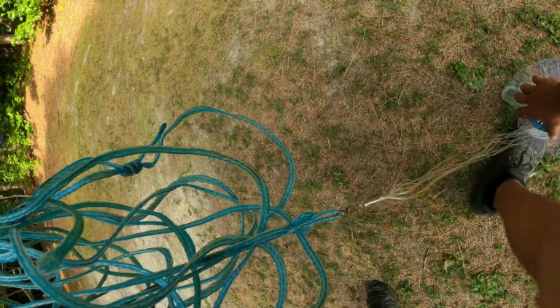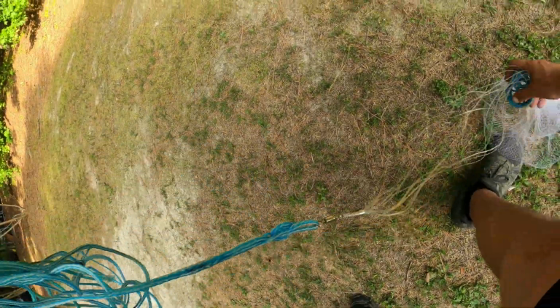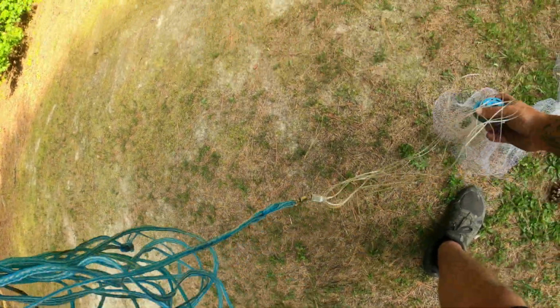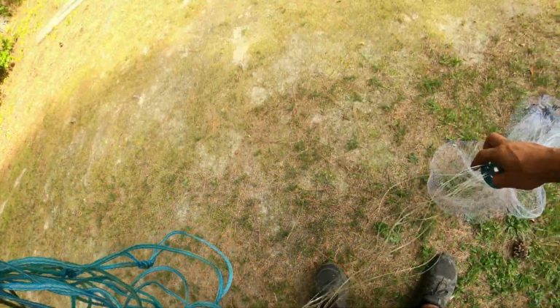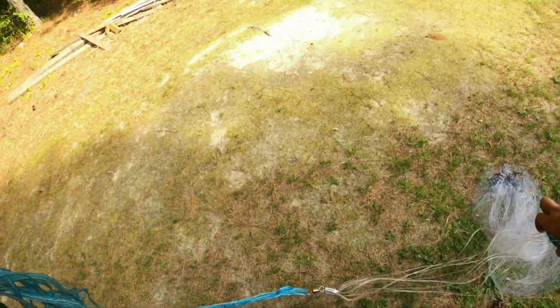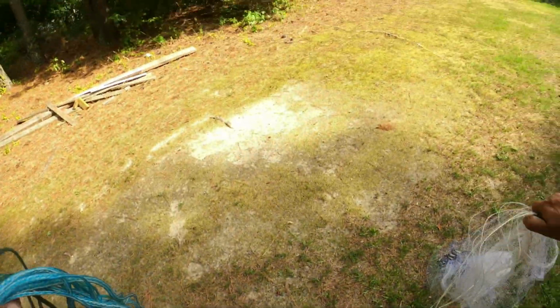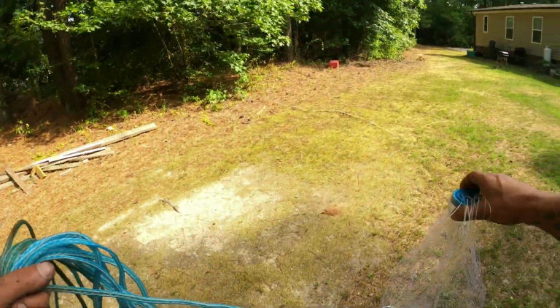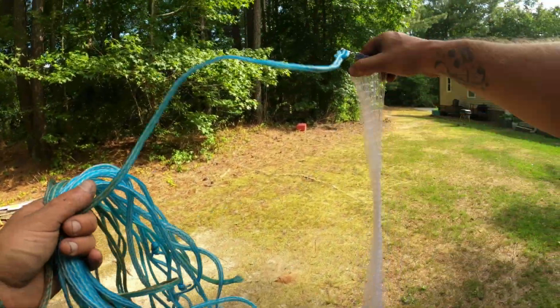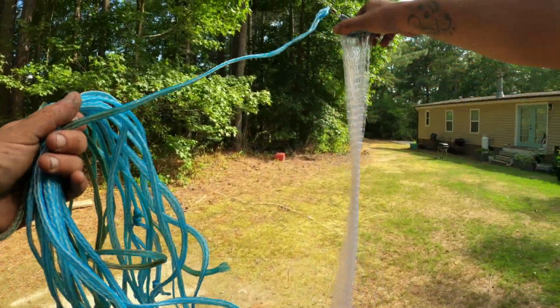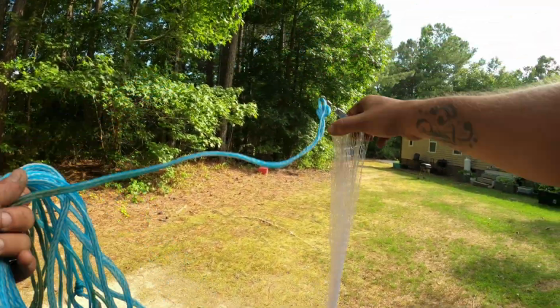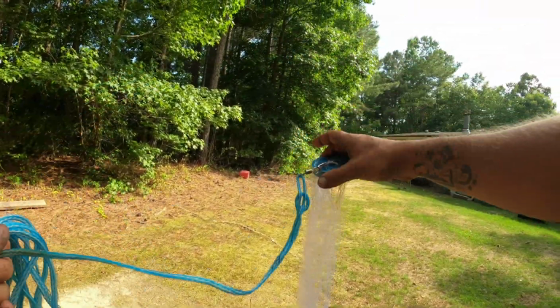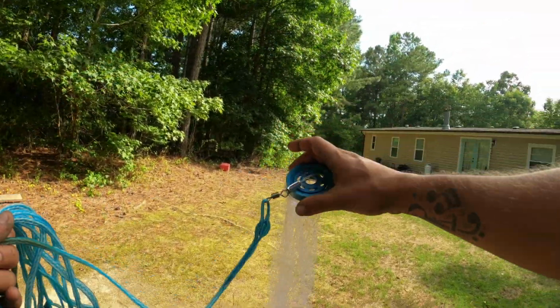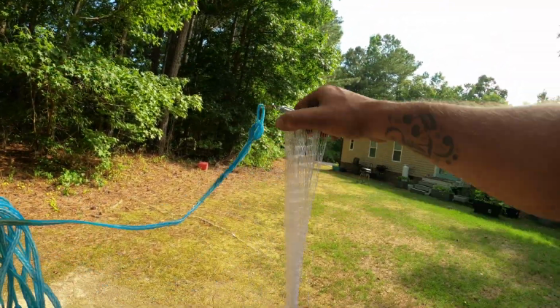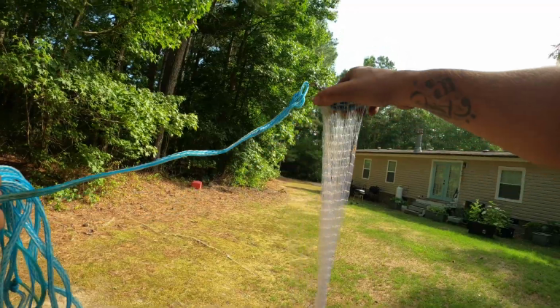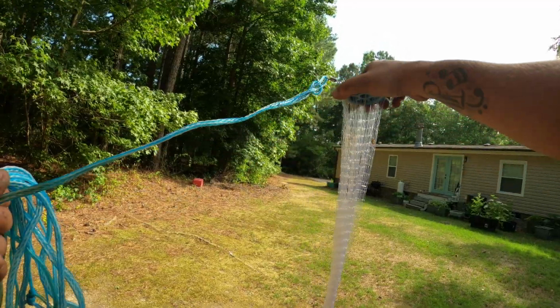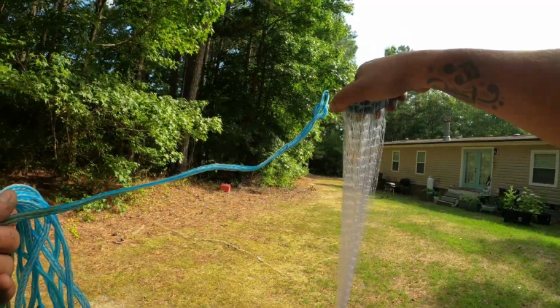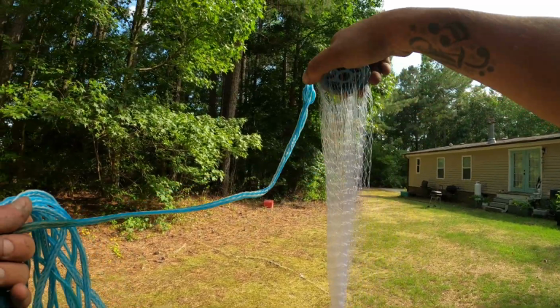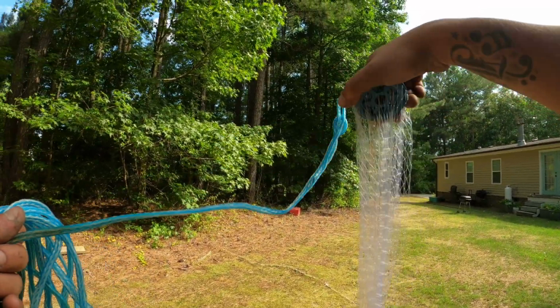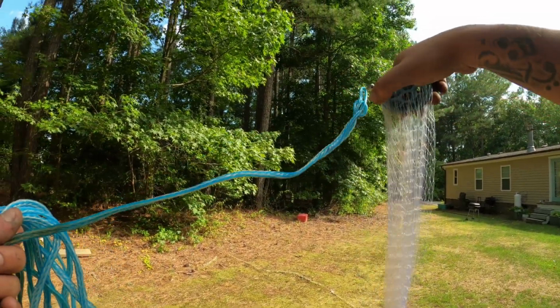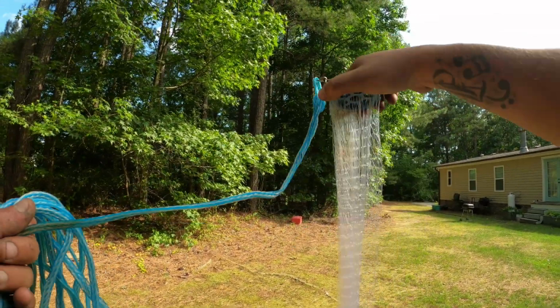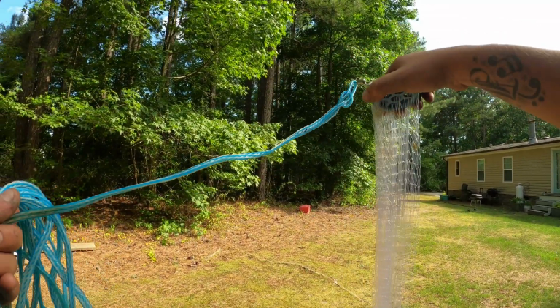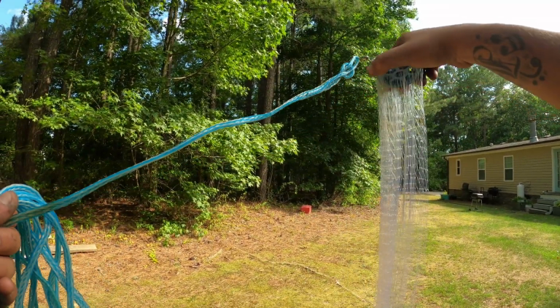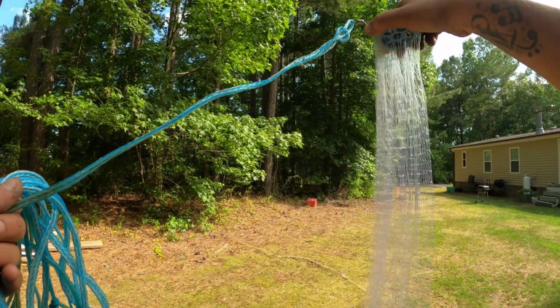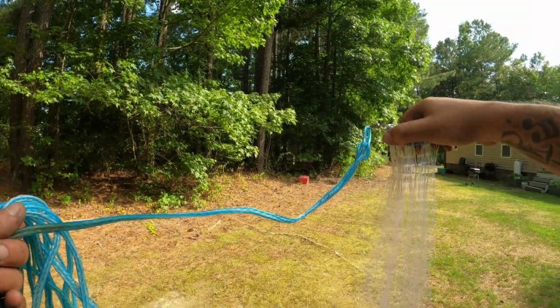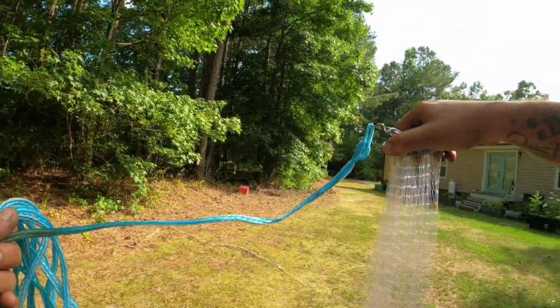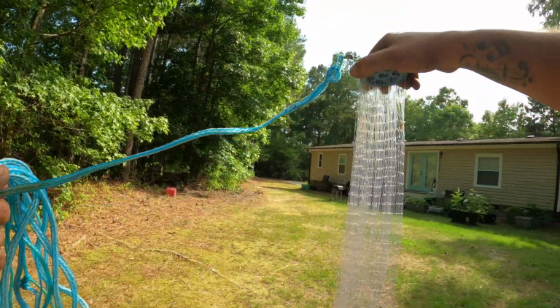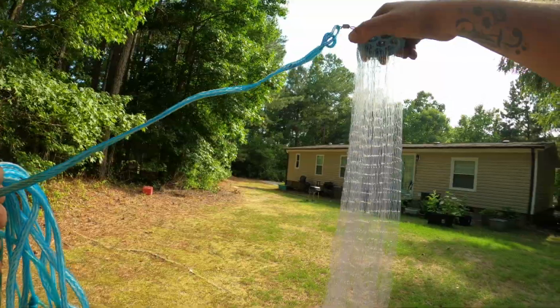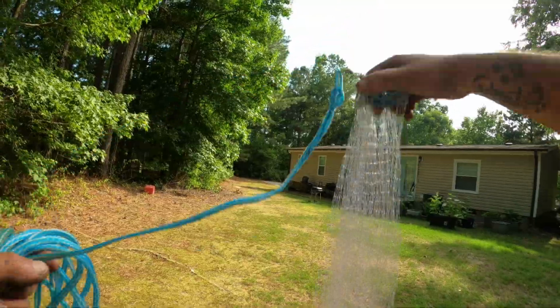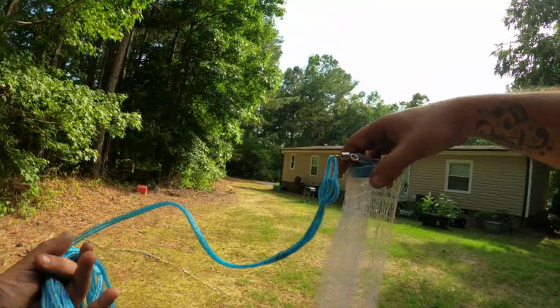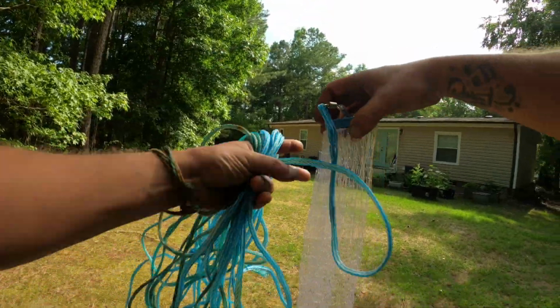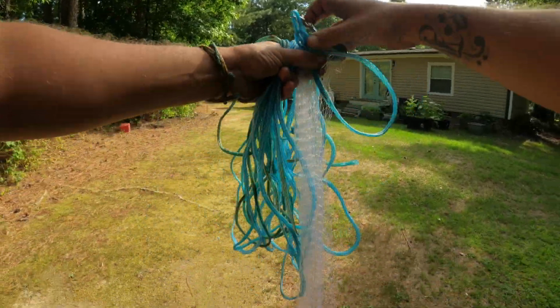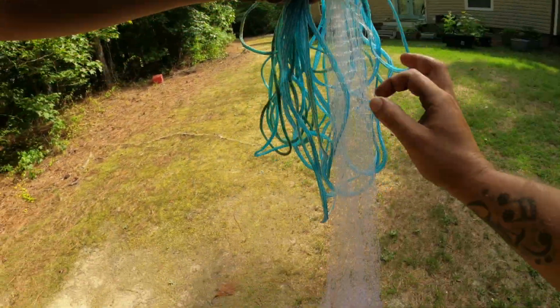You're going to pick it up by what's called the horn — this is the horn of the cast net. Pick it up, get it untwisted. My net is in pretty rough shape here.